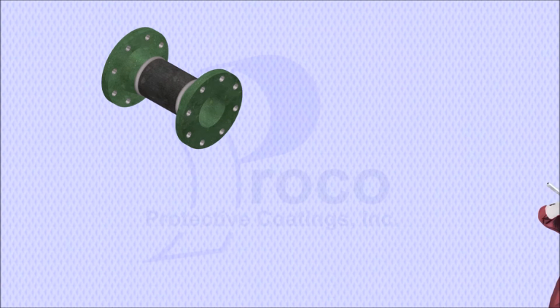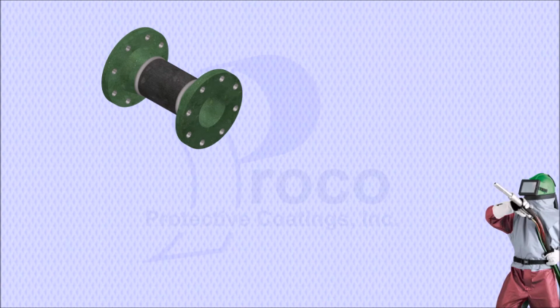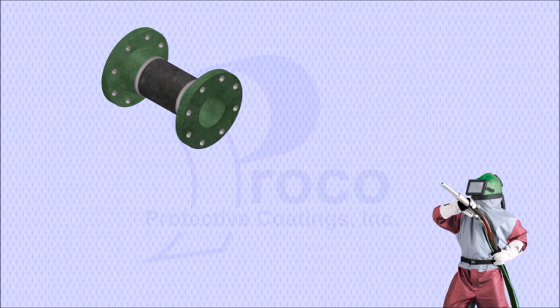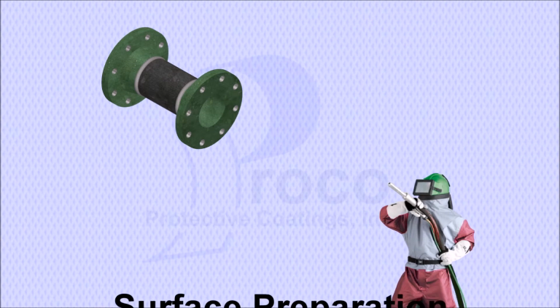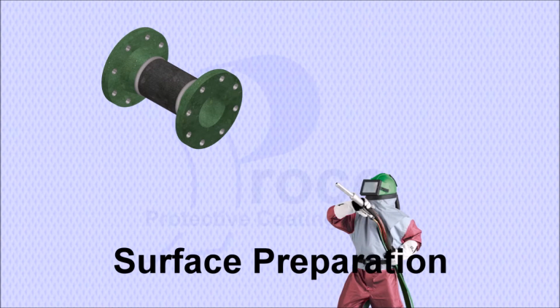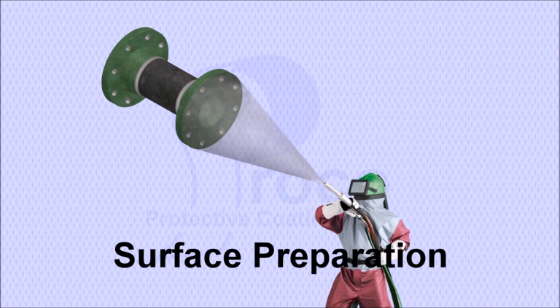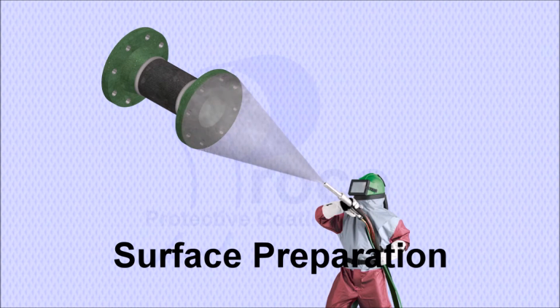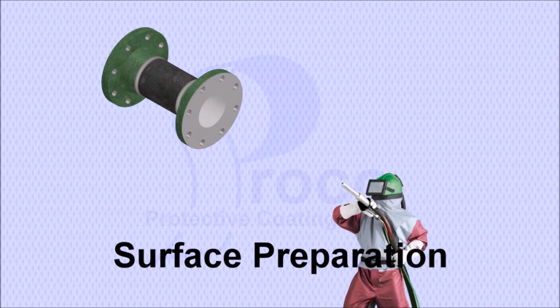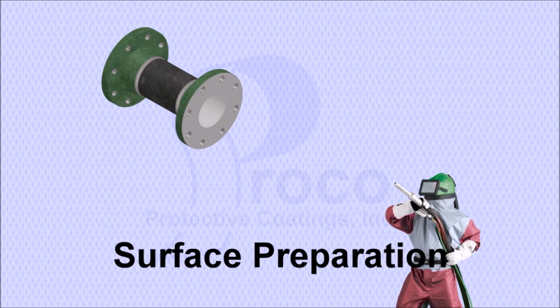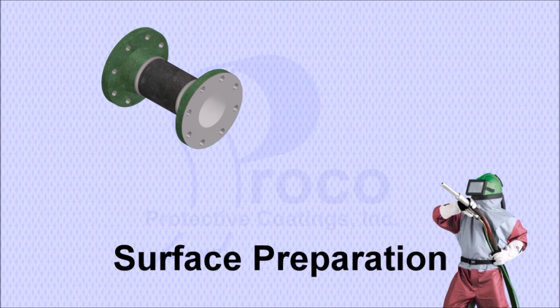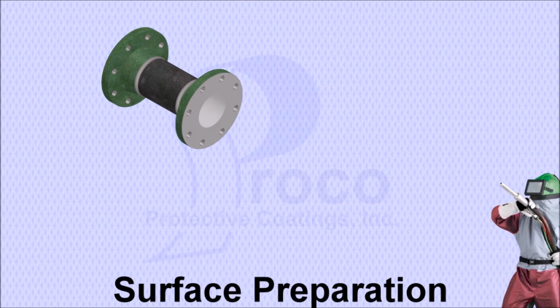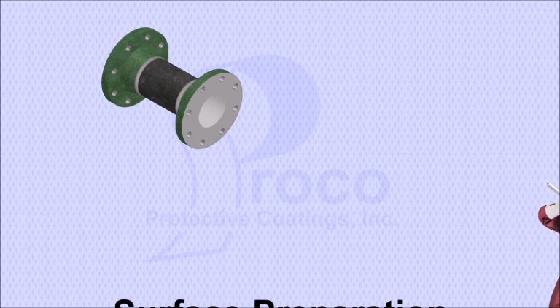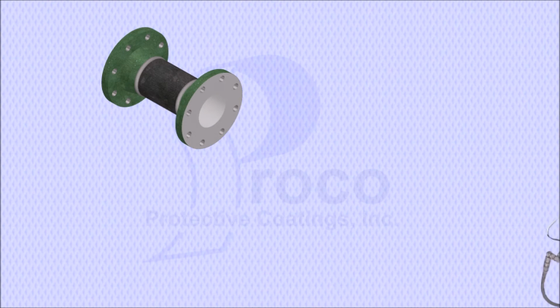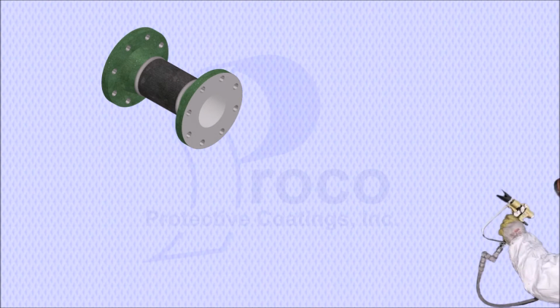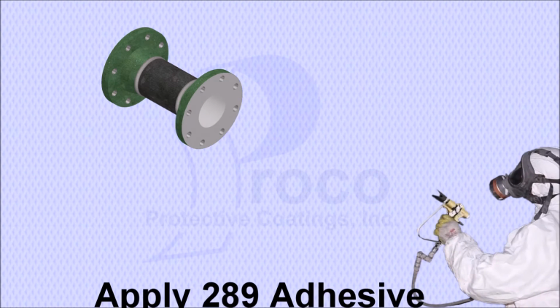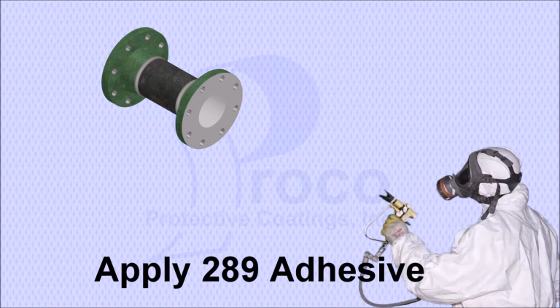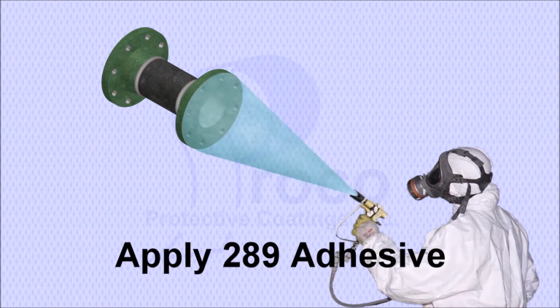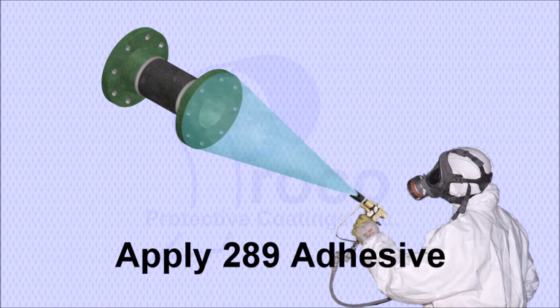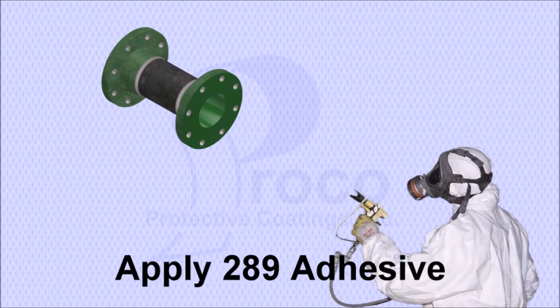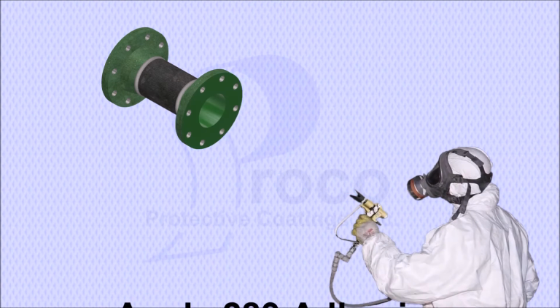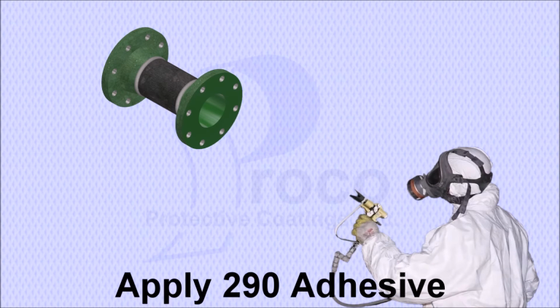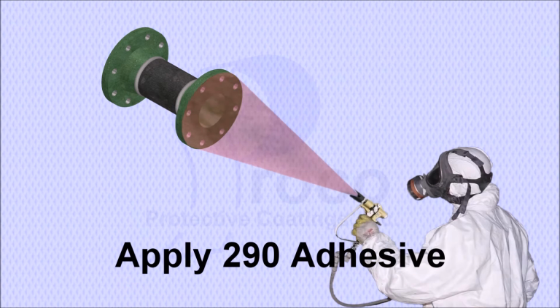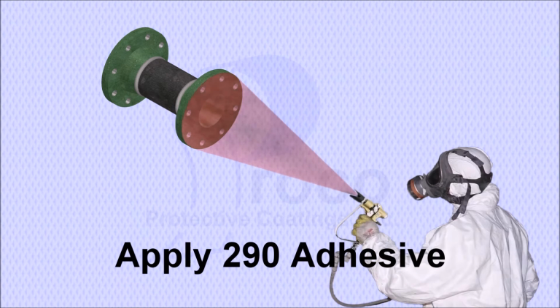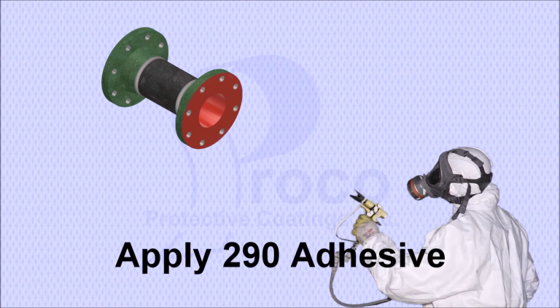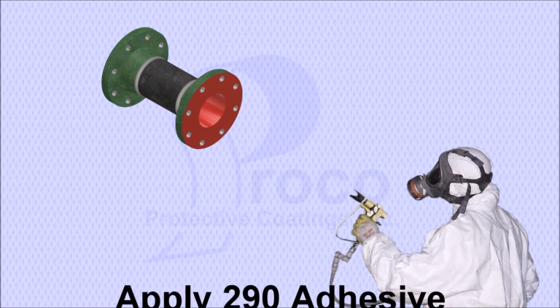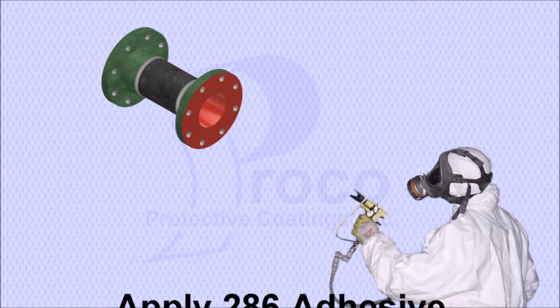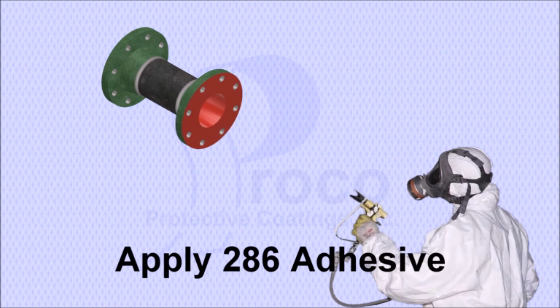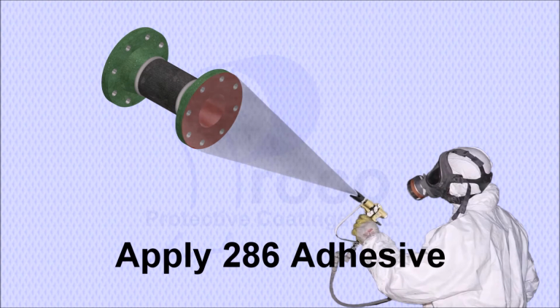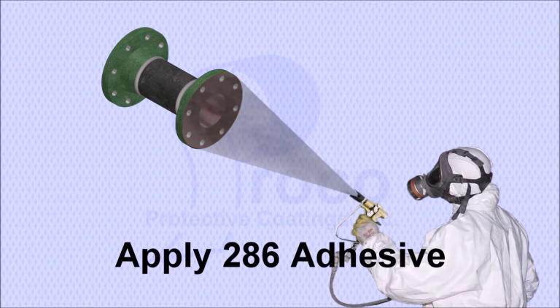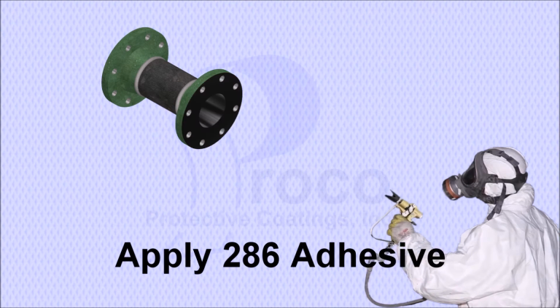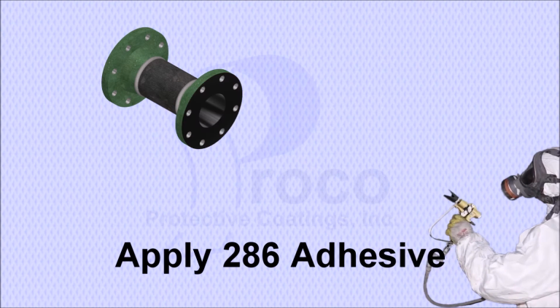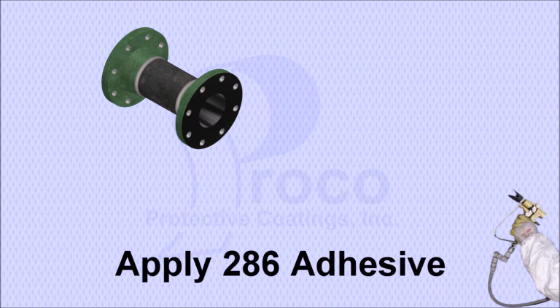The surfaces to be lined are blasted to a white metal surface with a 2.5 mm profile. The blasted surfaces are coated with an adhesive system specified by the rubber manufacturer. This typically is Chemlock 289, 290, and 286 adhesives.